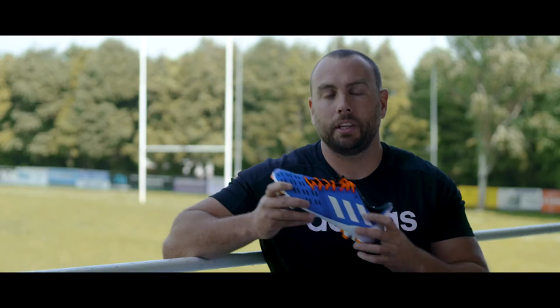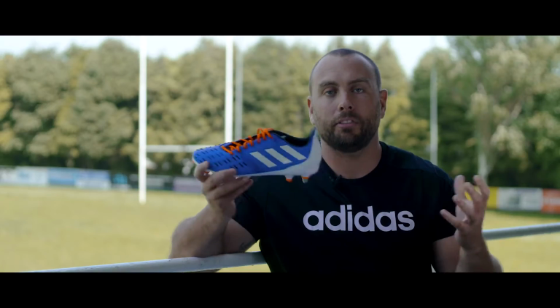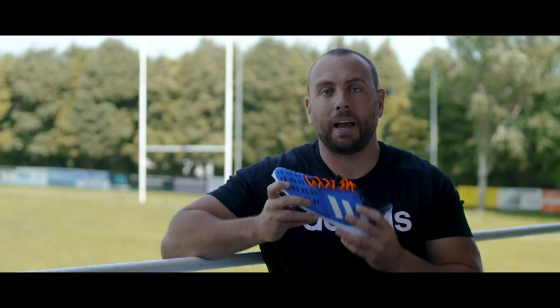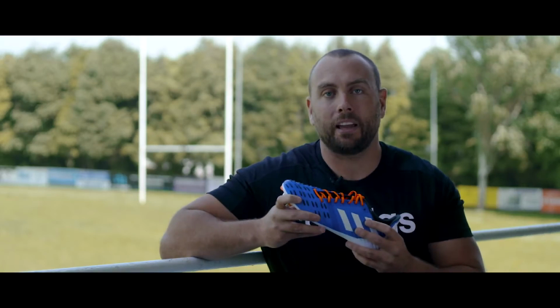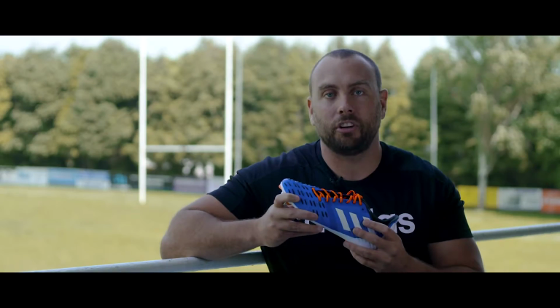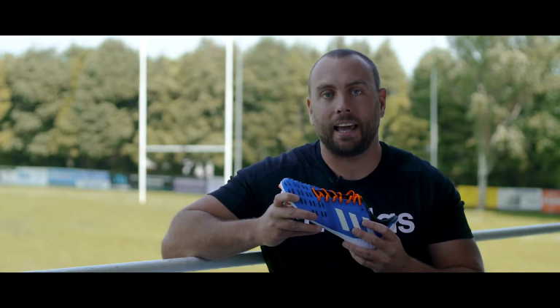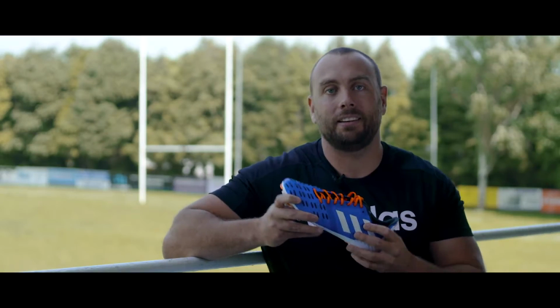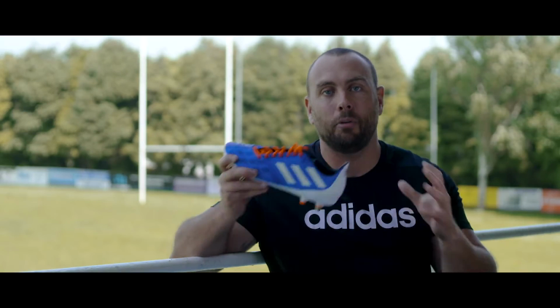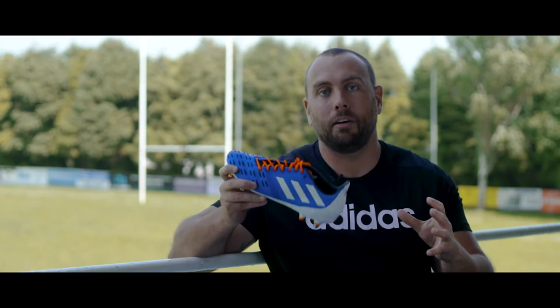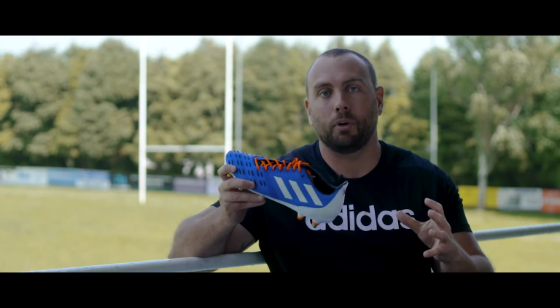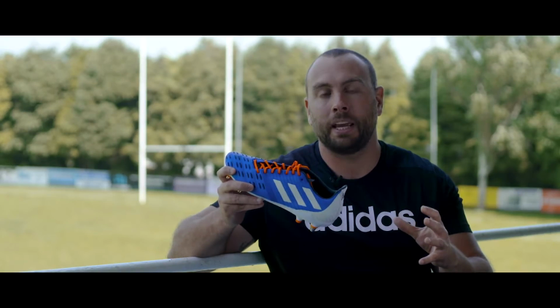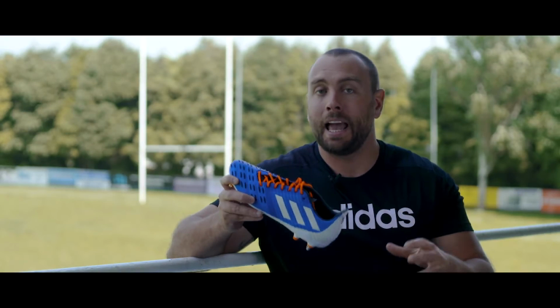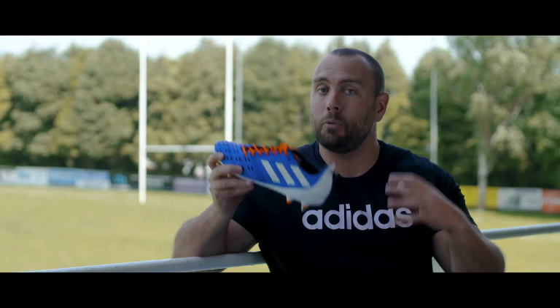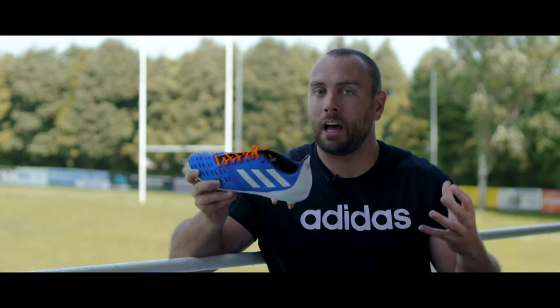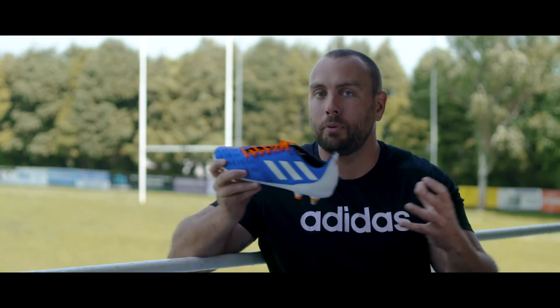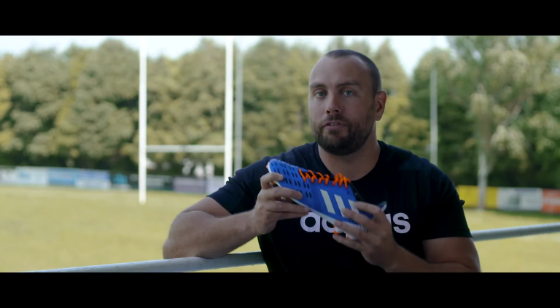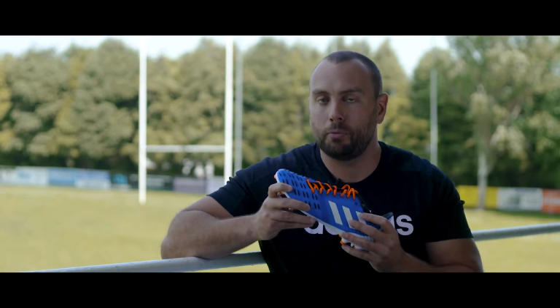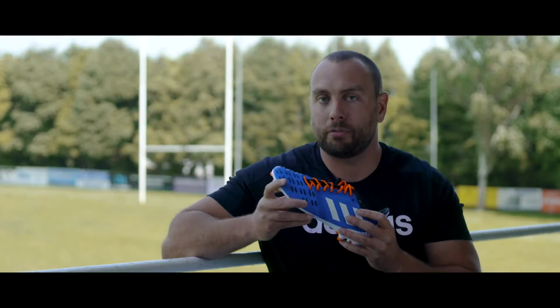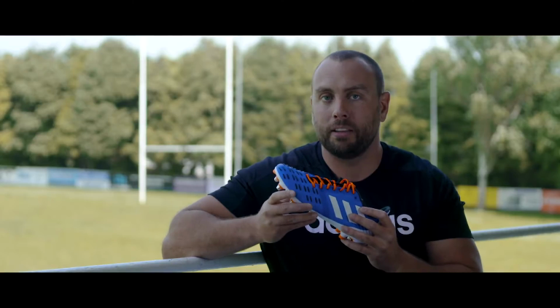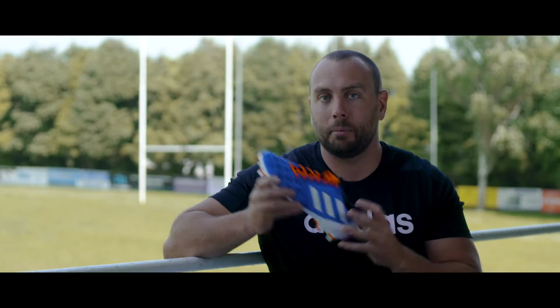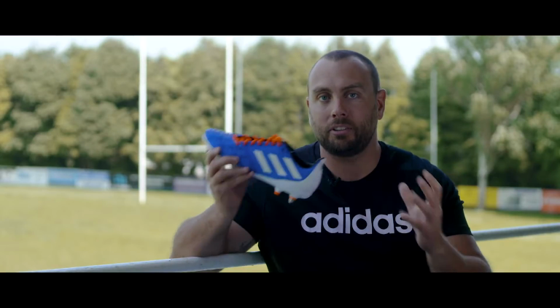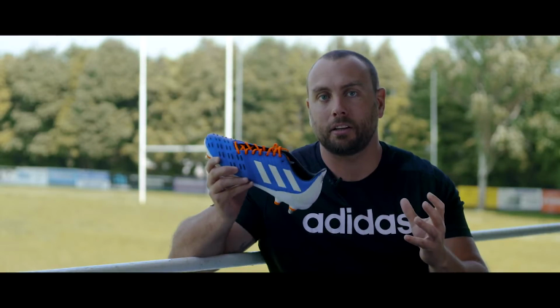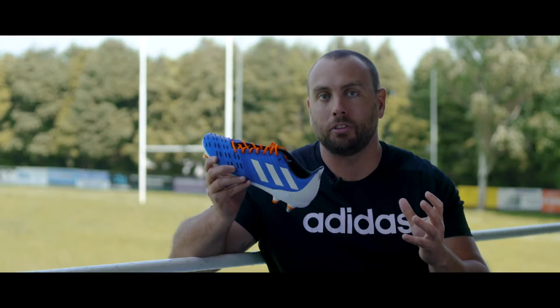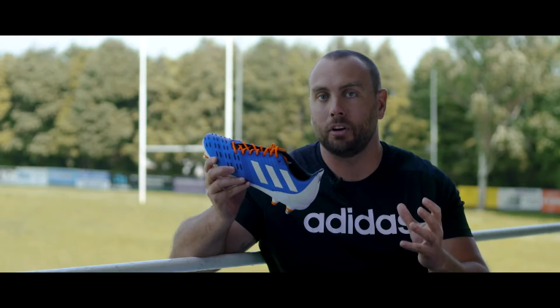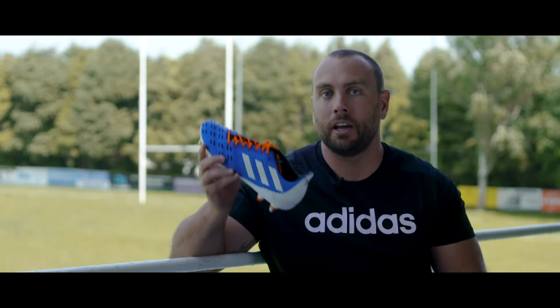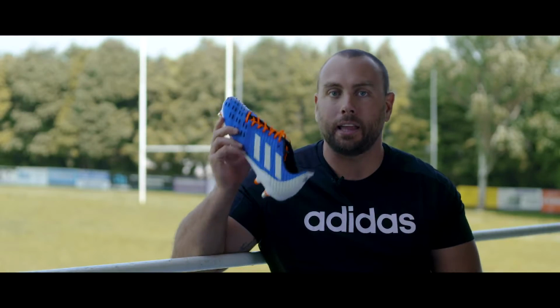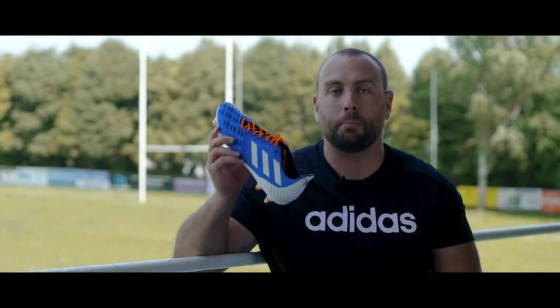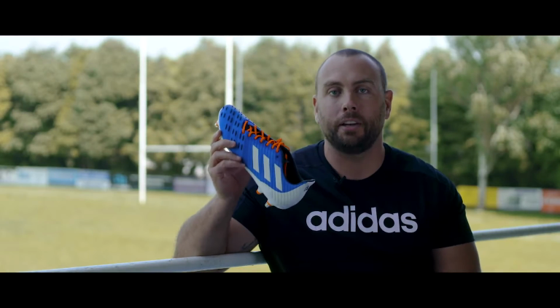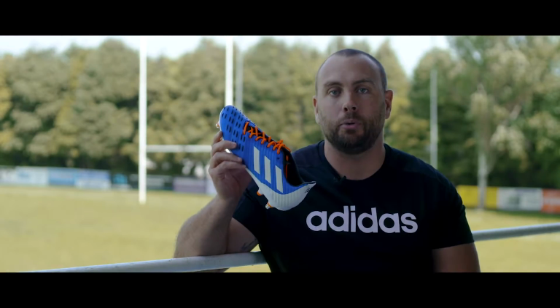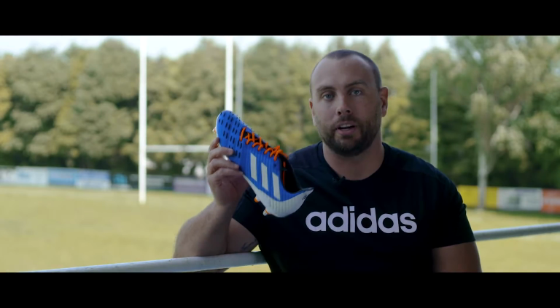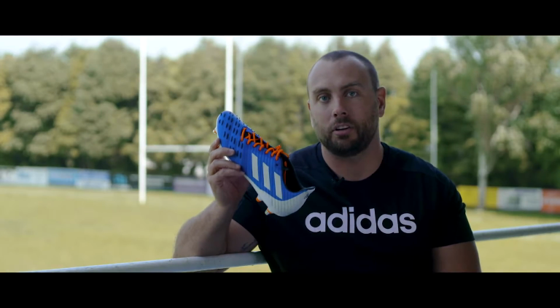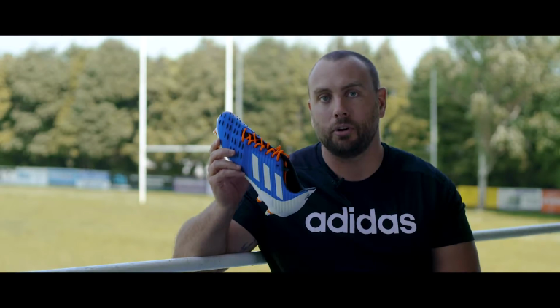The Horizon Pack has just landed here at Lovell Rugby, and with the help of a few of my friends I'm going to take a closer look at the brand new Predator Control.